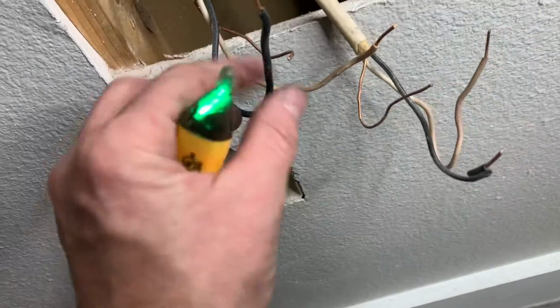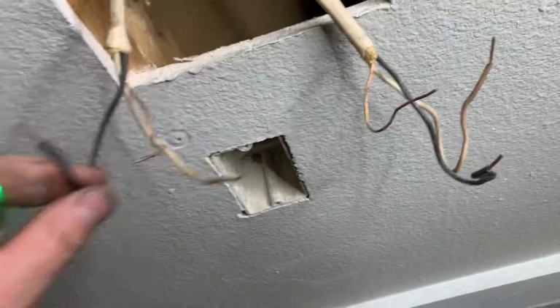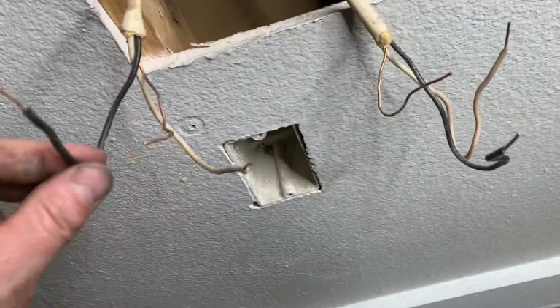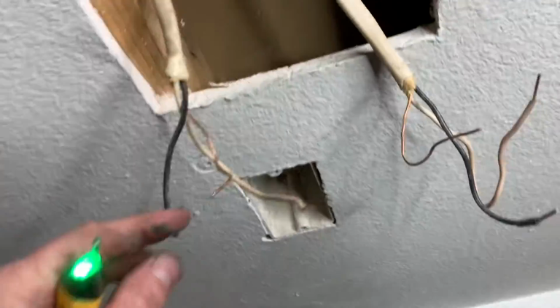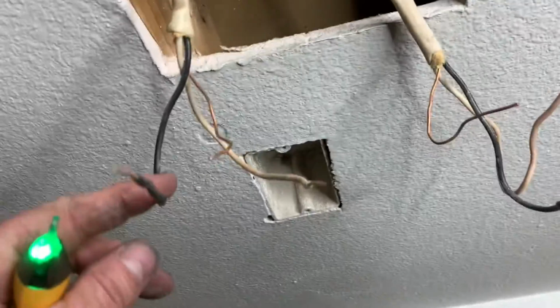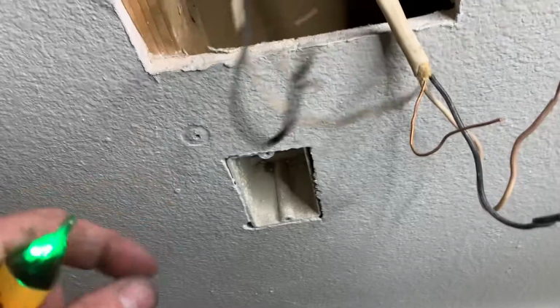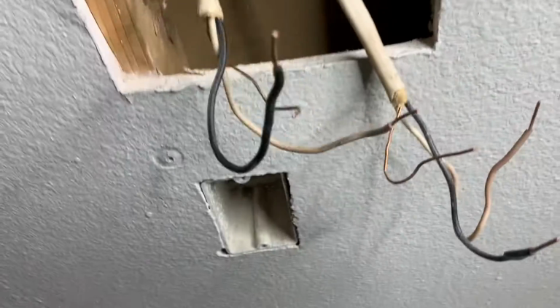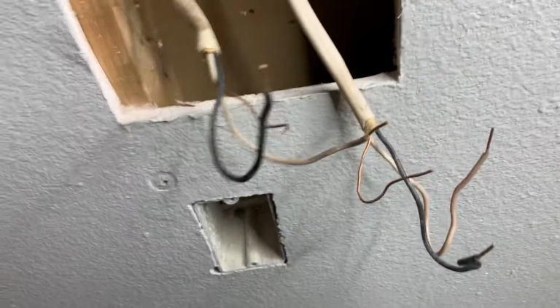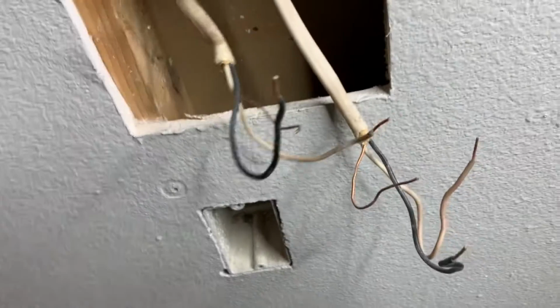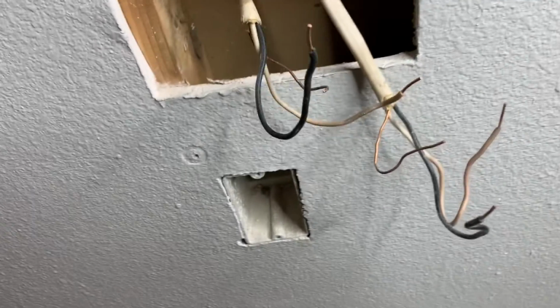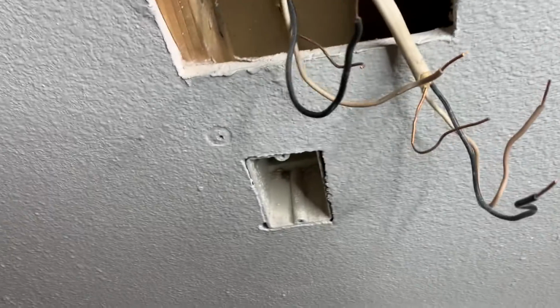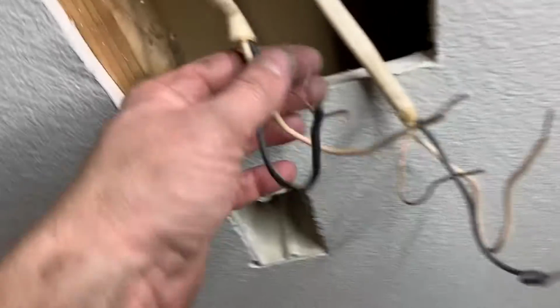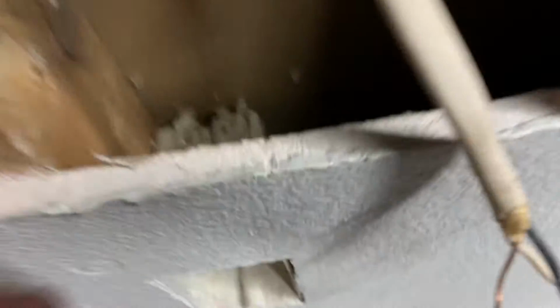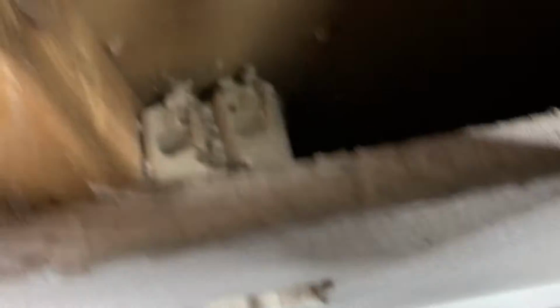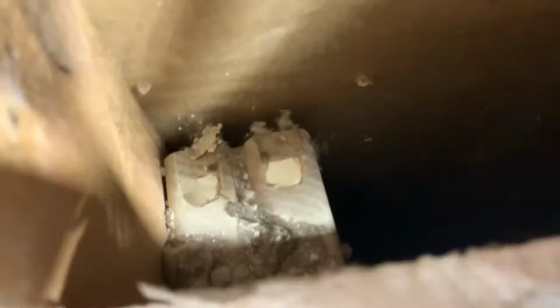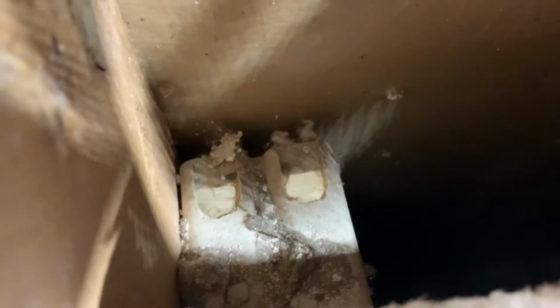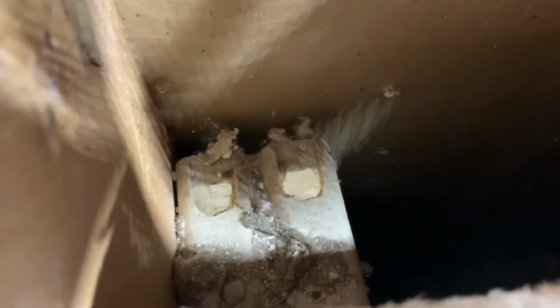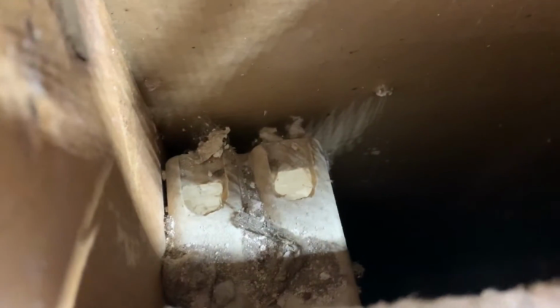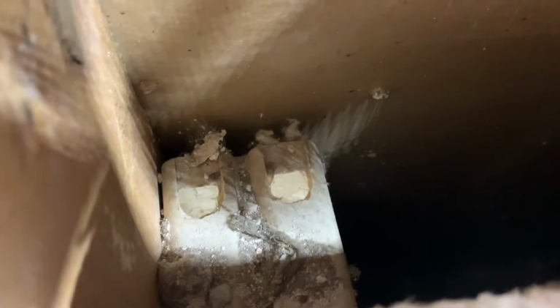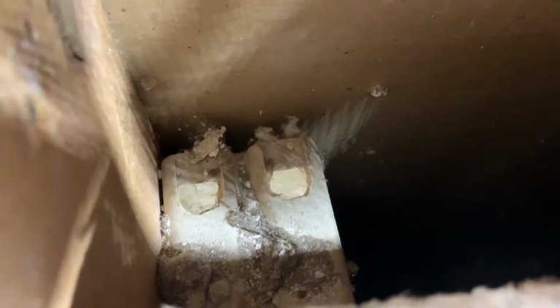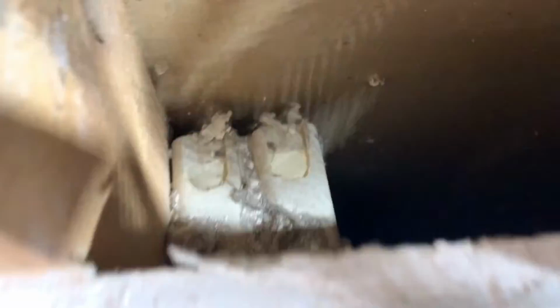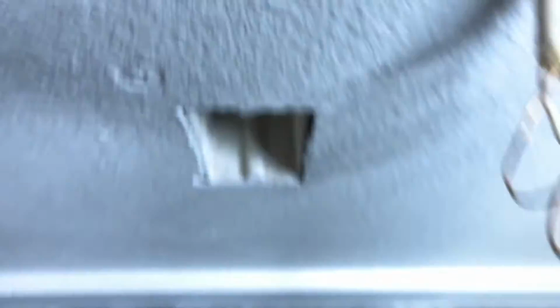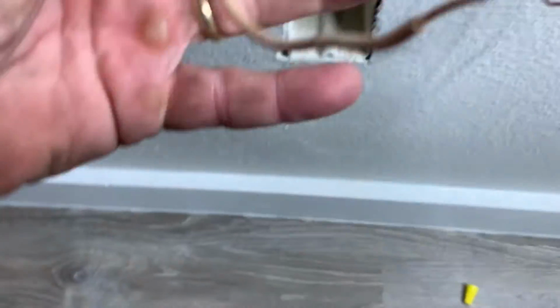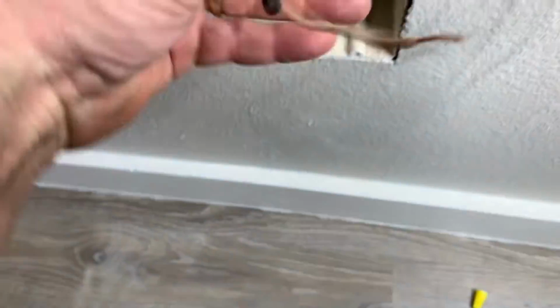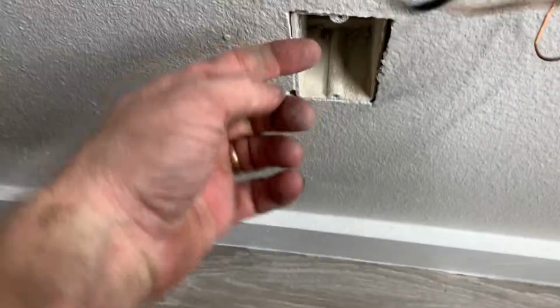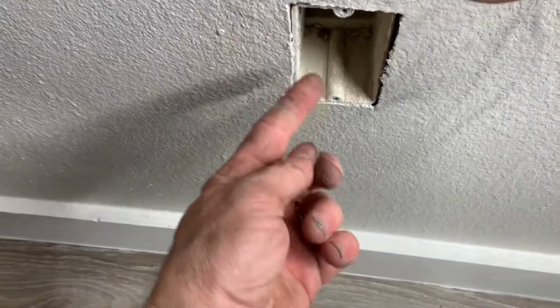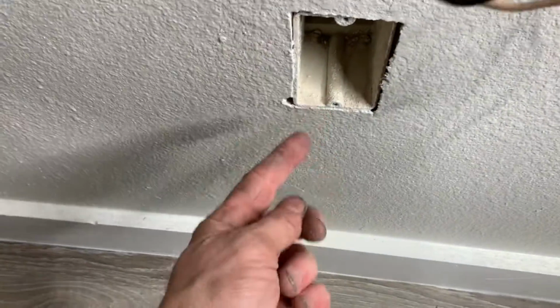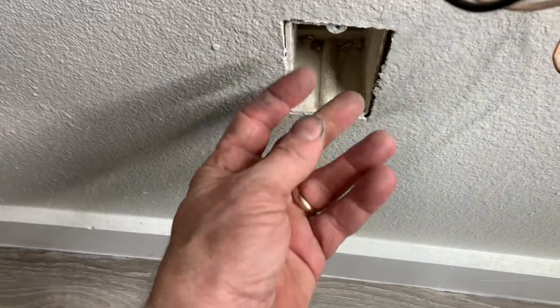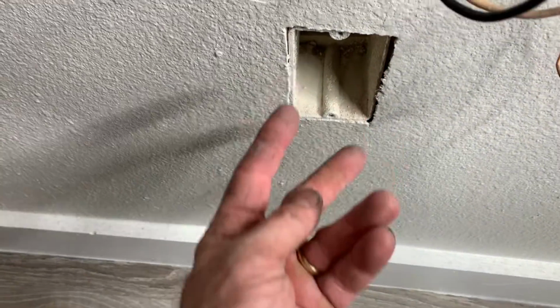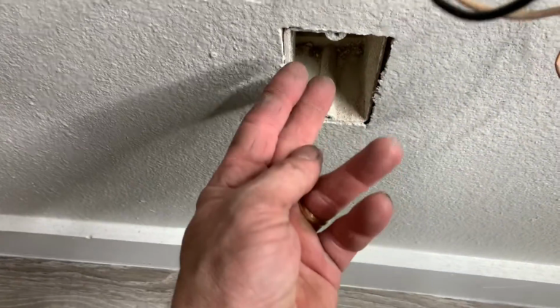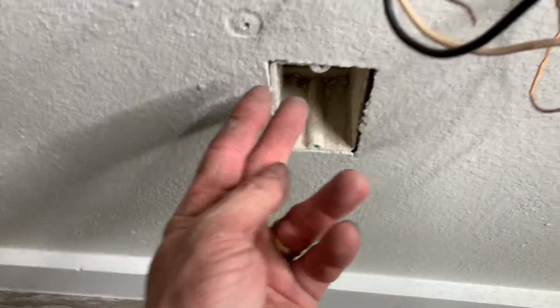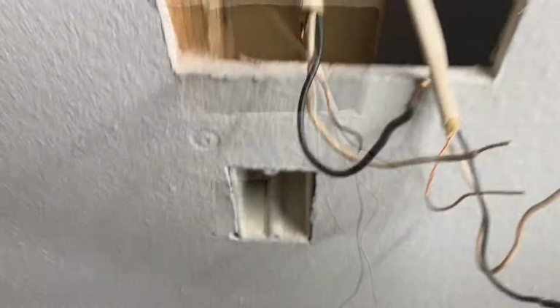So now what I'm going to do is run both of these down through the top of there — see those holes — and then they're going to come out here and then I can wire them into that outlet.